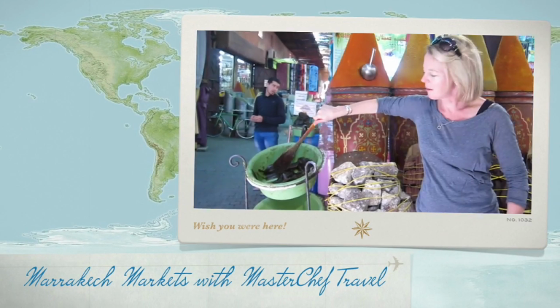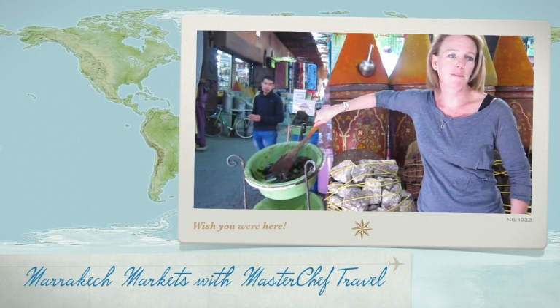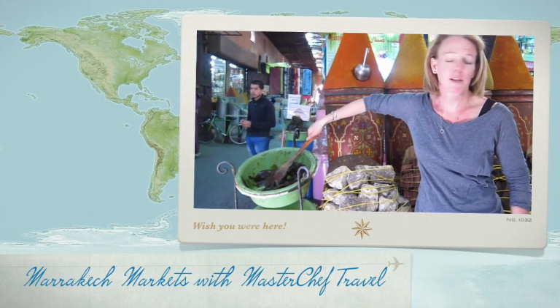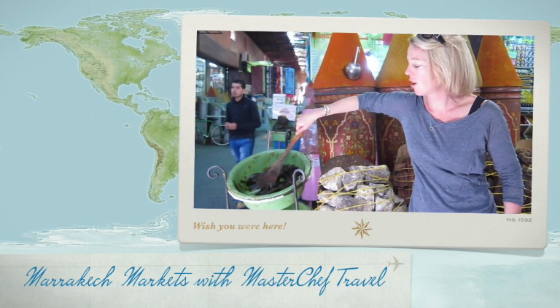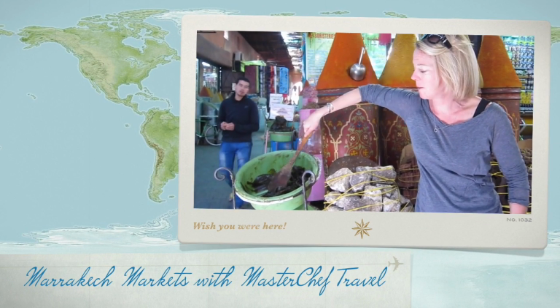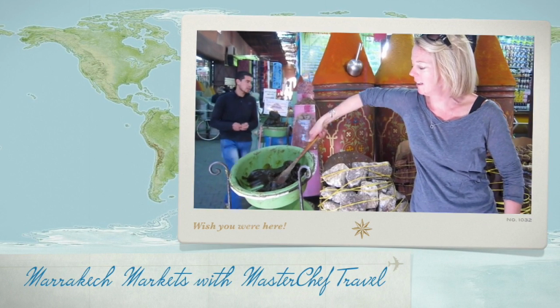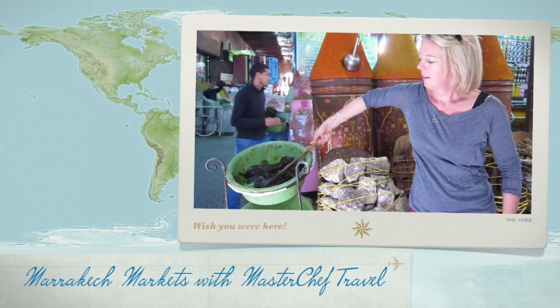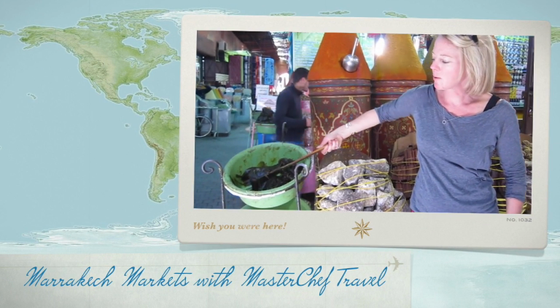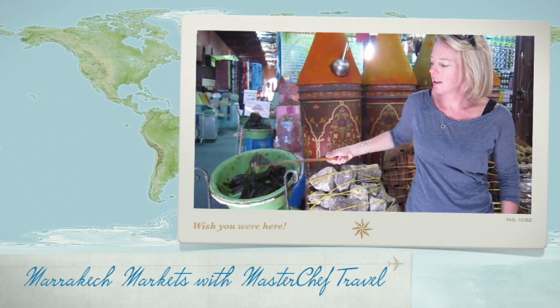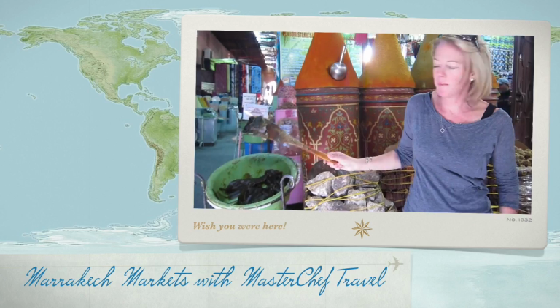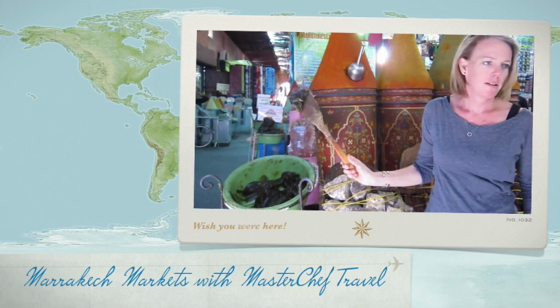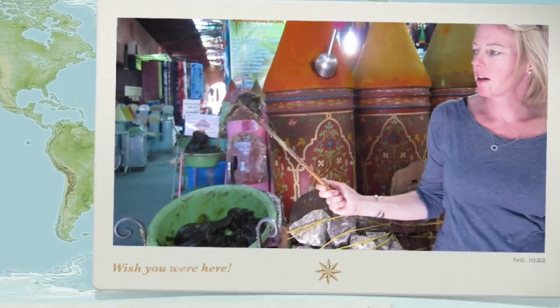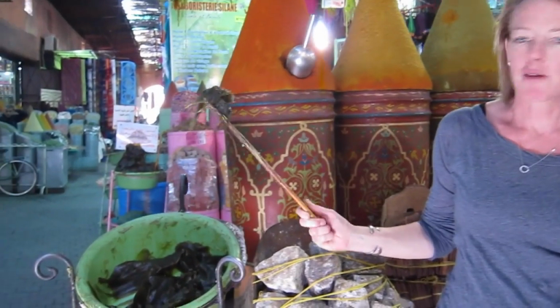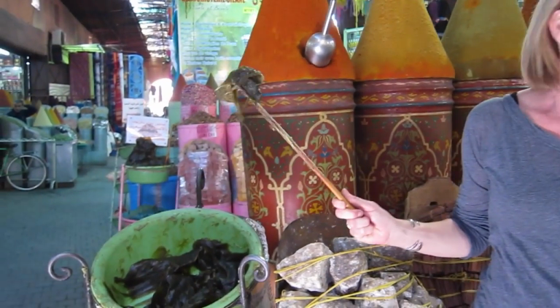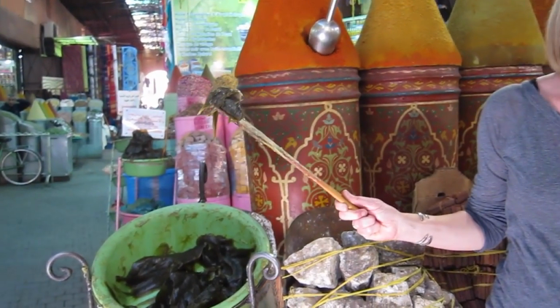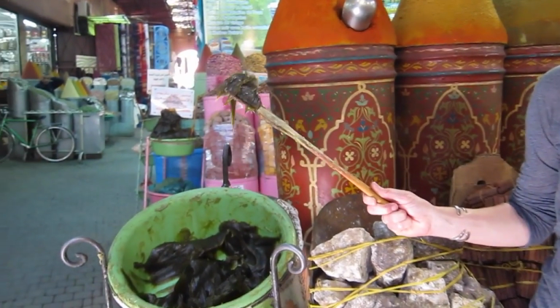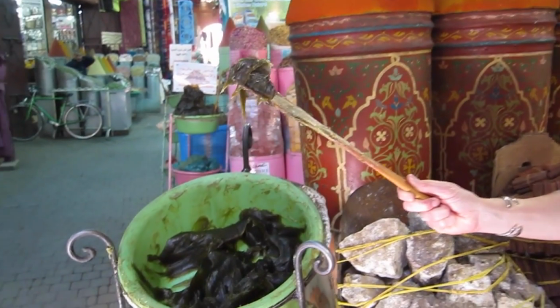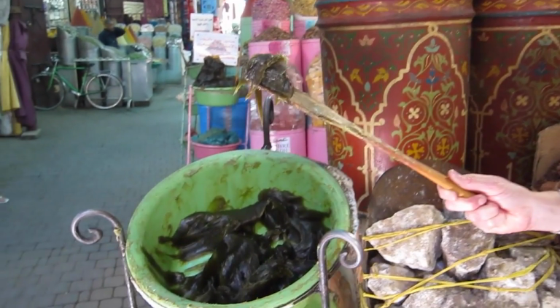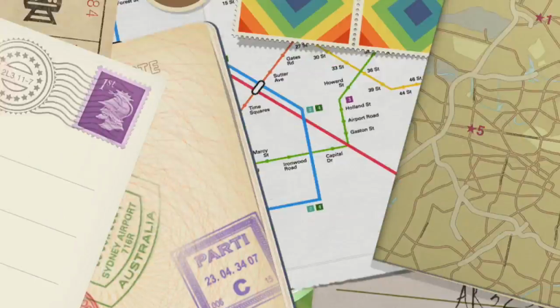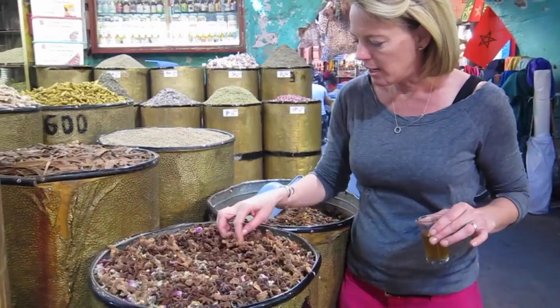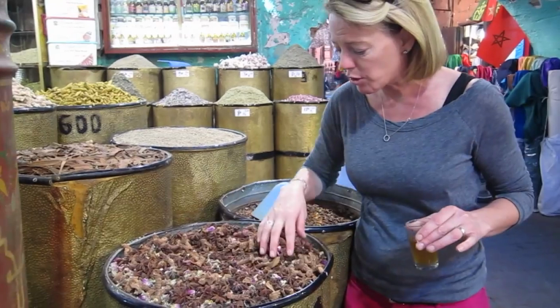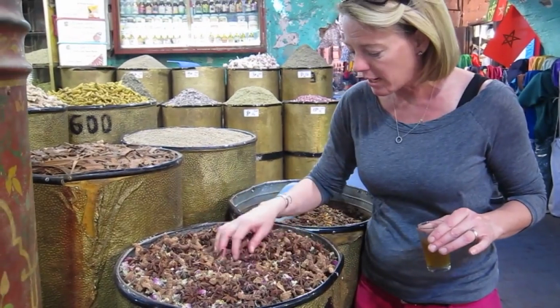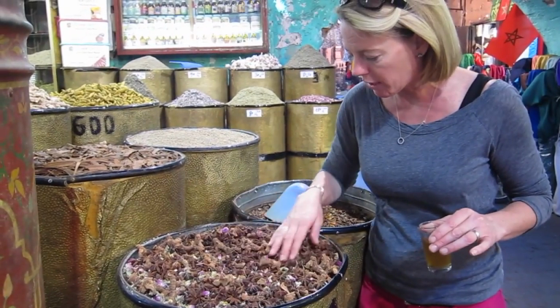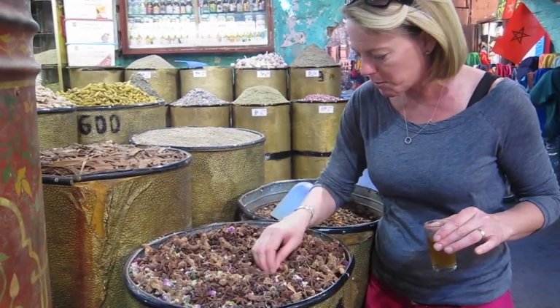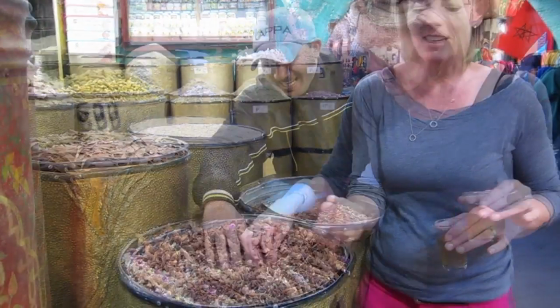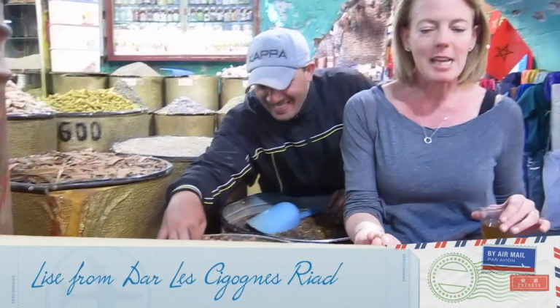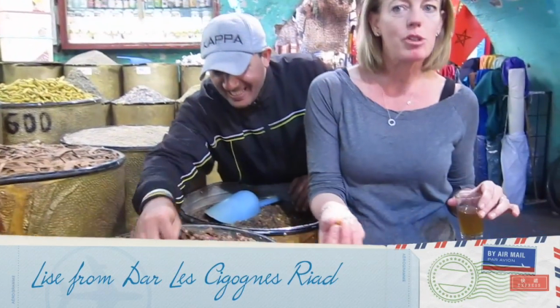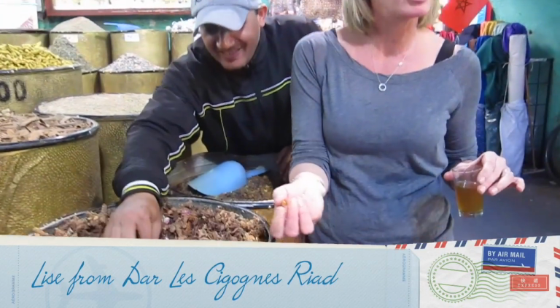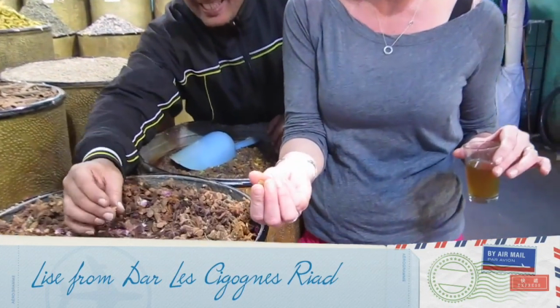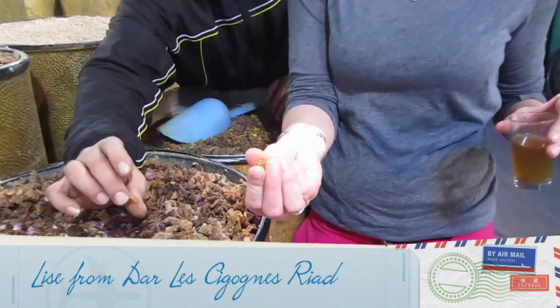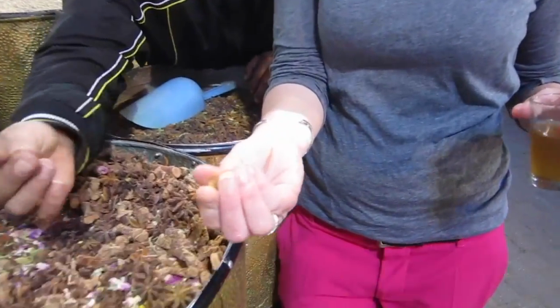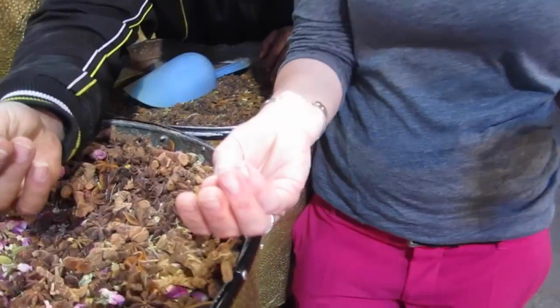Black soap is made out of what — depressed olives, basically. And that's what they use in the hamam. They smear it on you and then you sit in the hamam. It's a mixture of all kinds of Moroccan herbs and spices. It has this sap in it, which is like sugar, so it gives it sweetness.